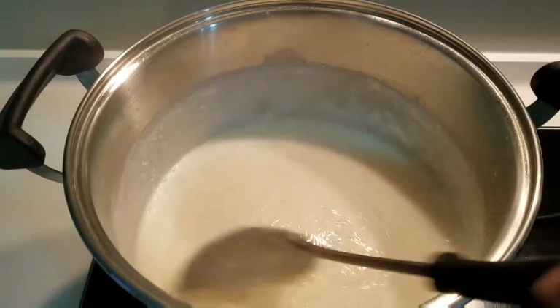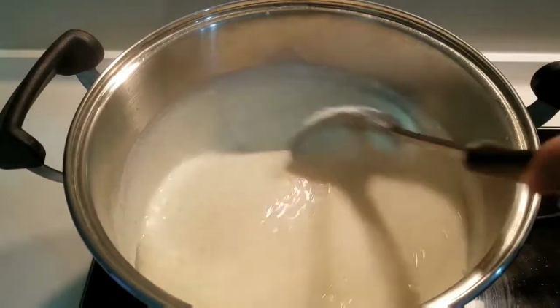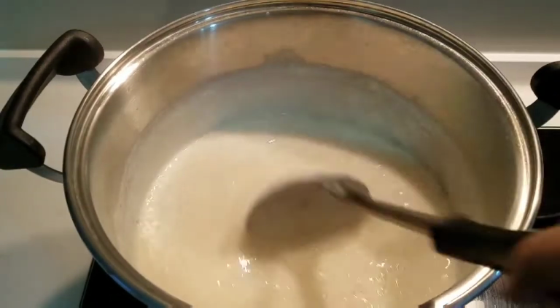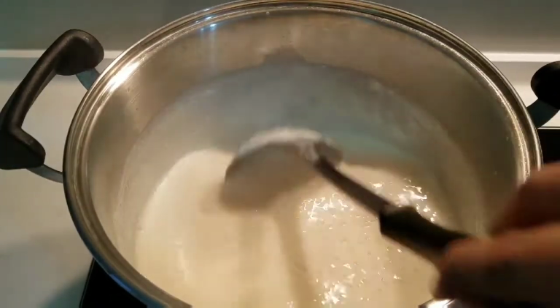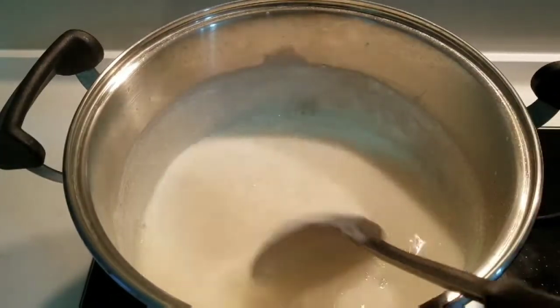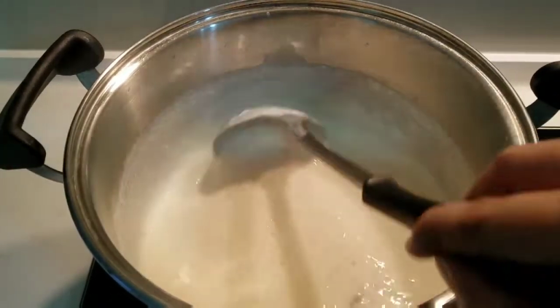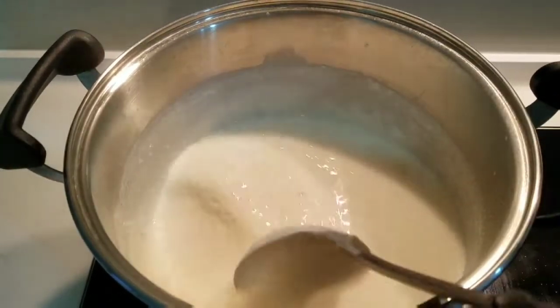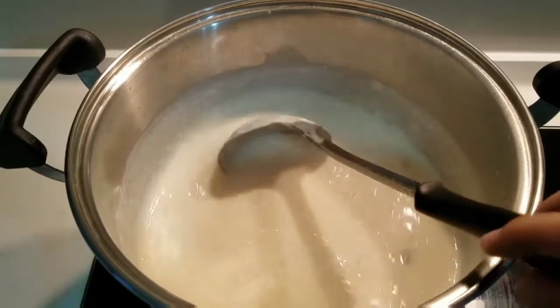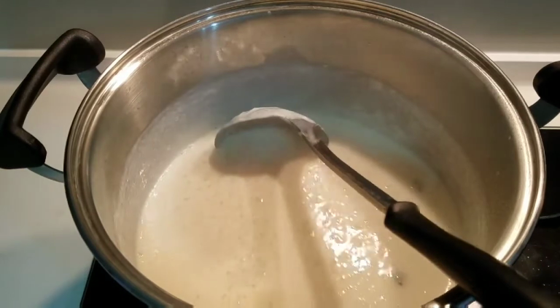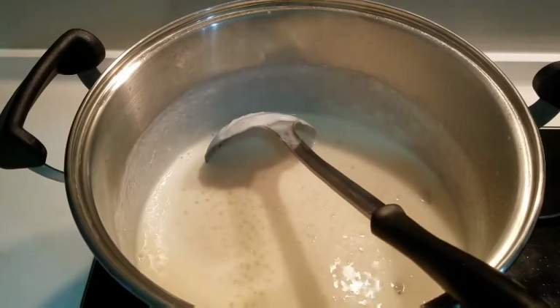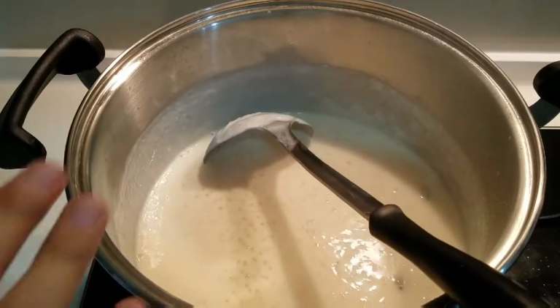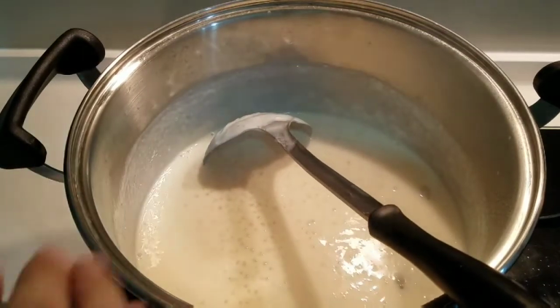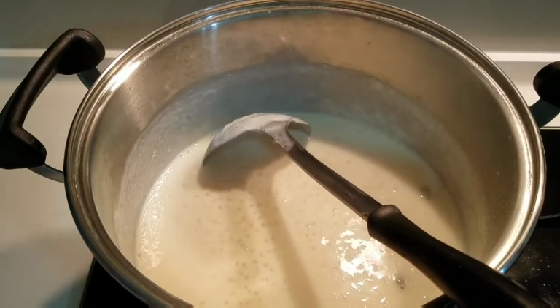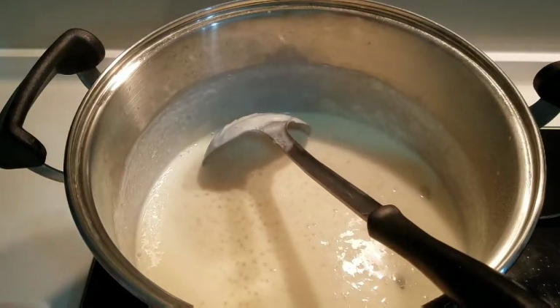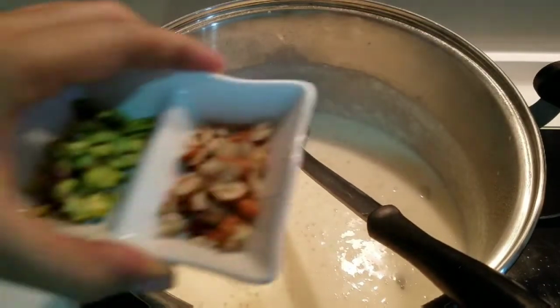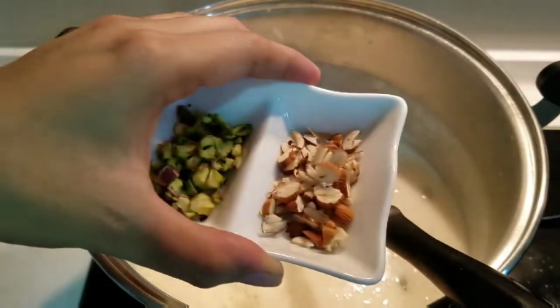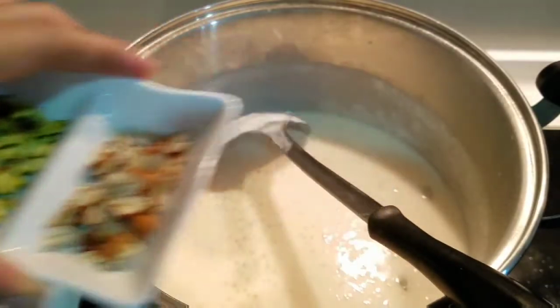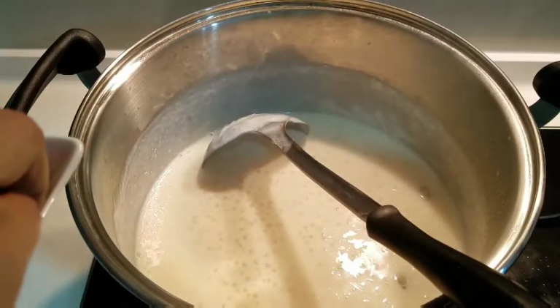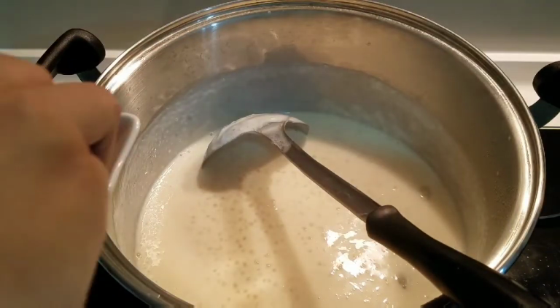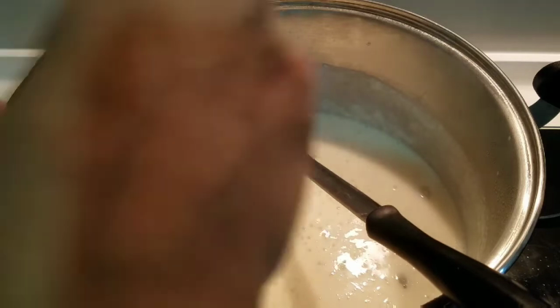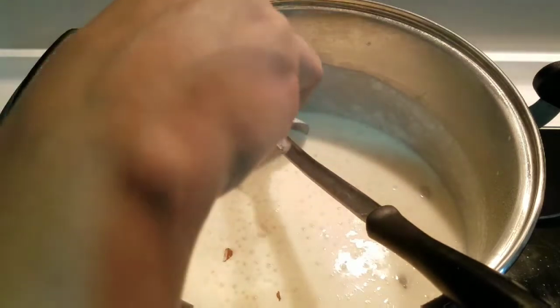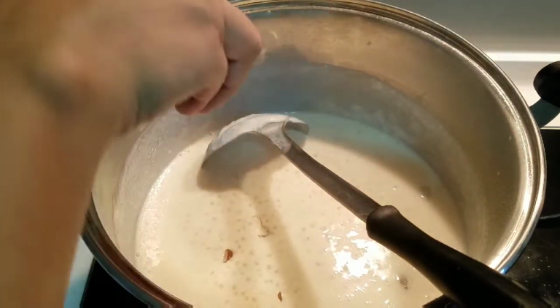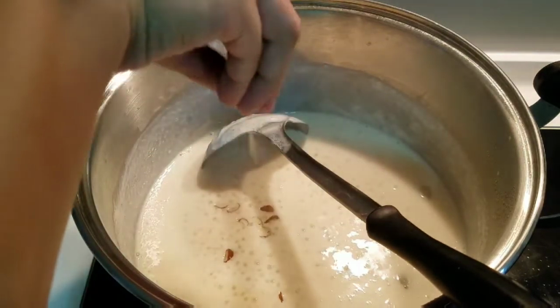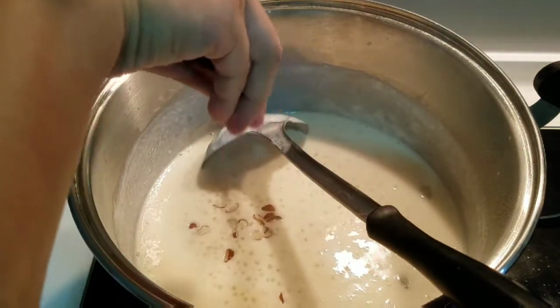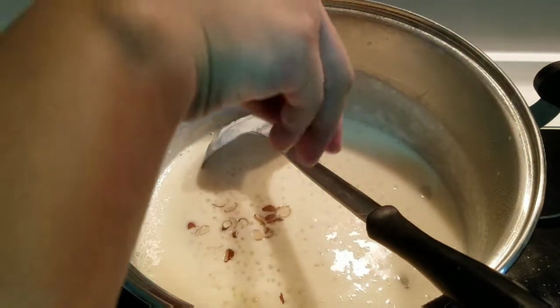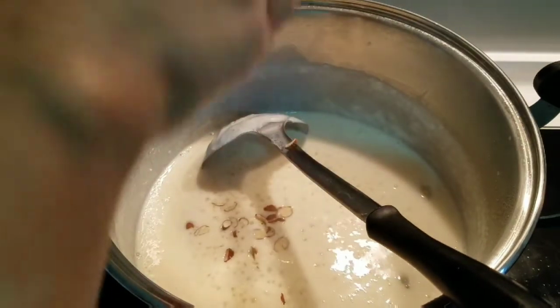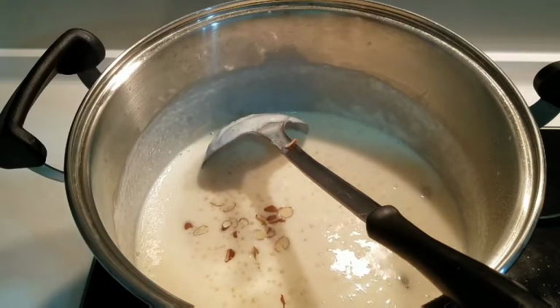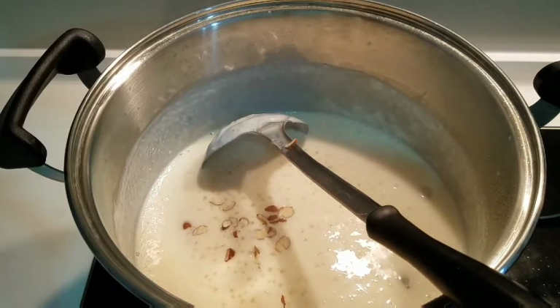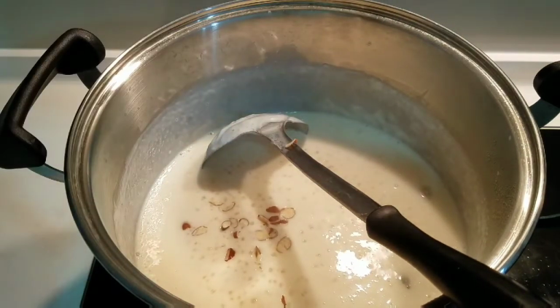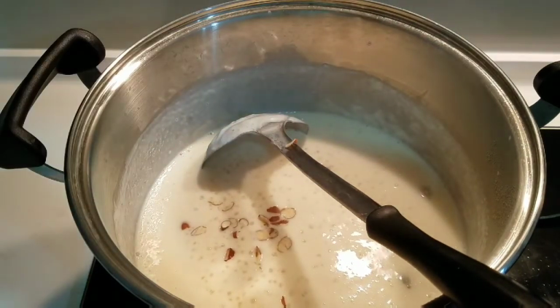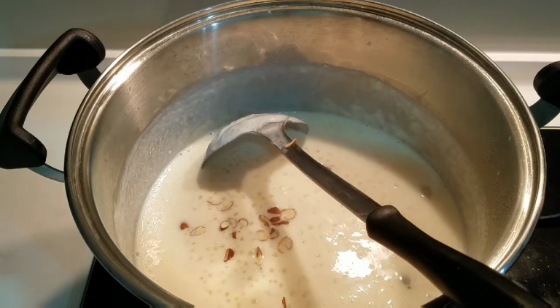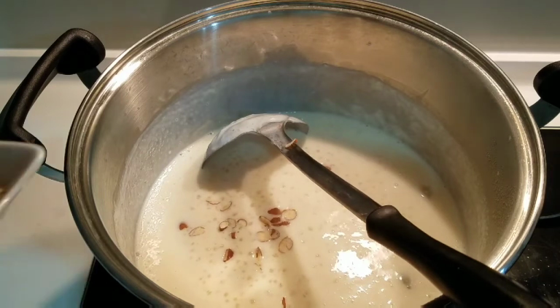We will mix it well so that it is evenly spread. Now we will add dried fruits — add a little bit. If you want more, you can add a little bit more.